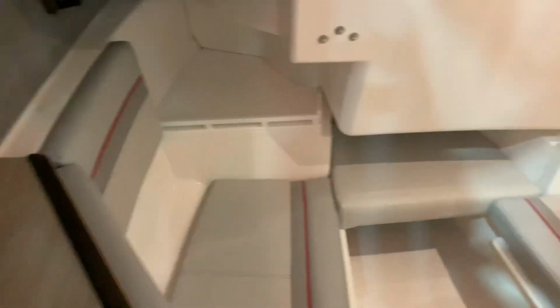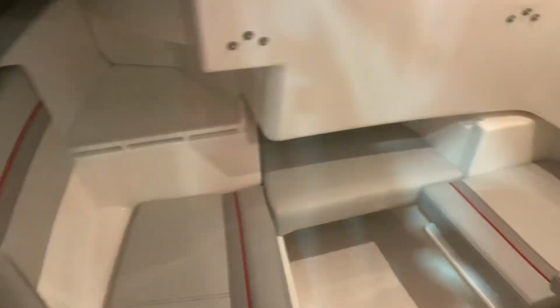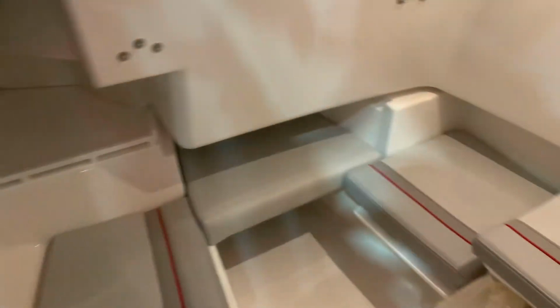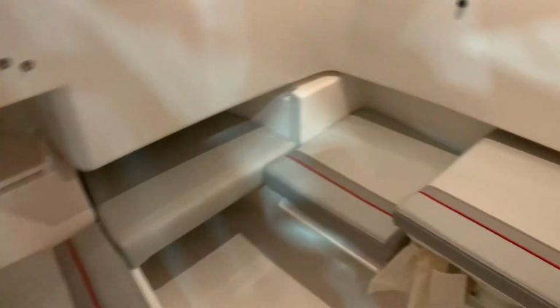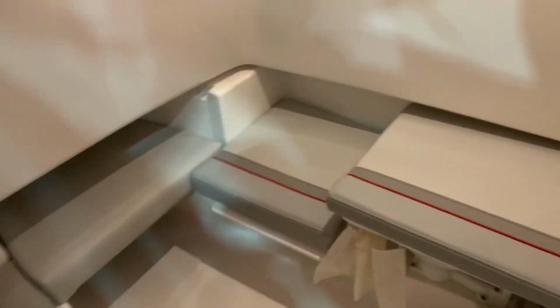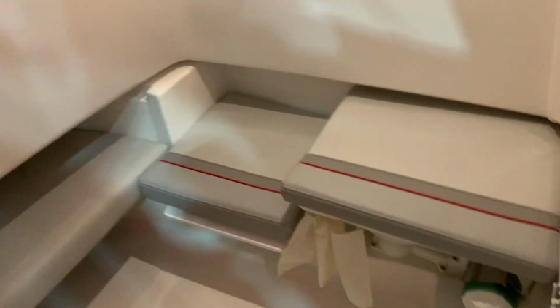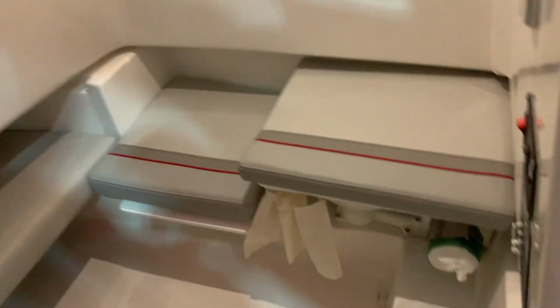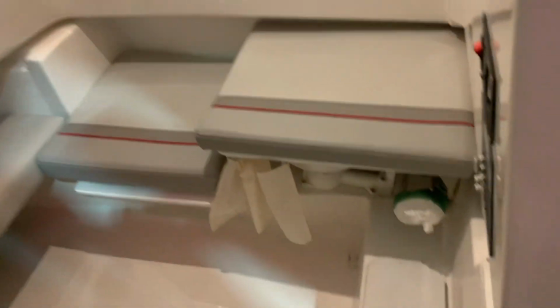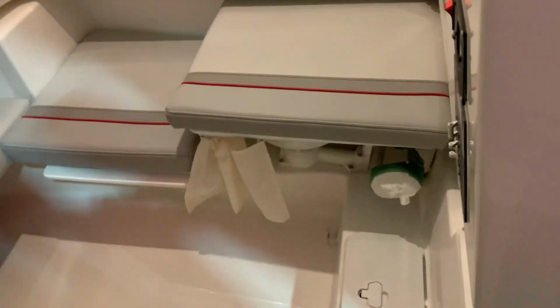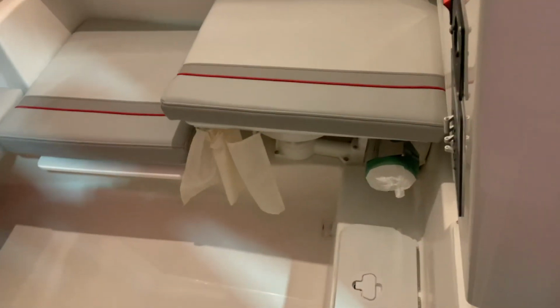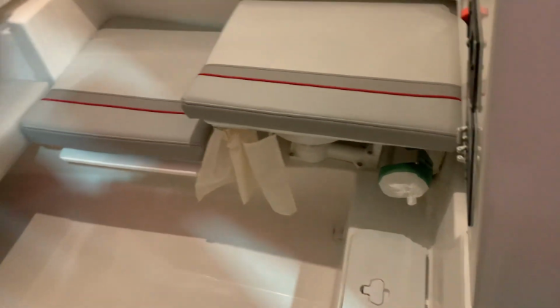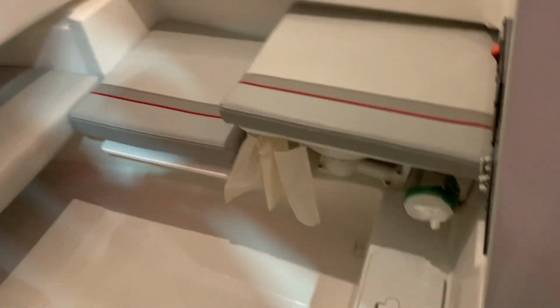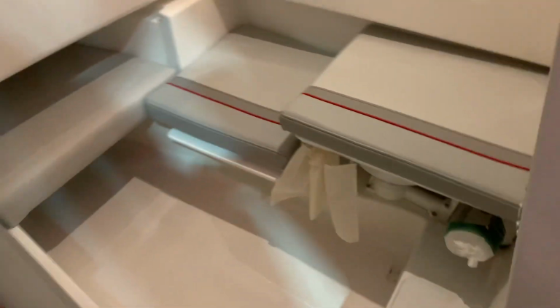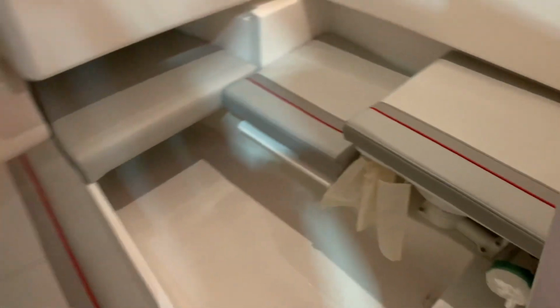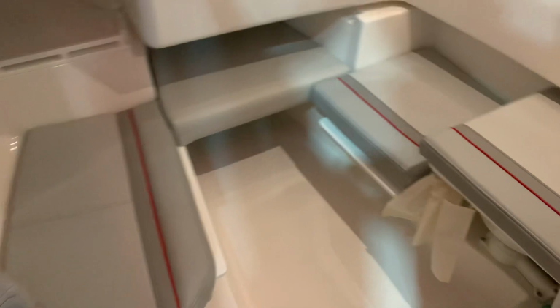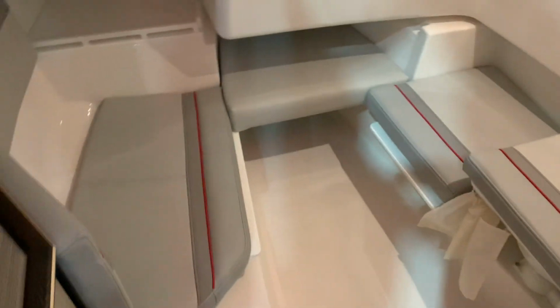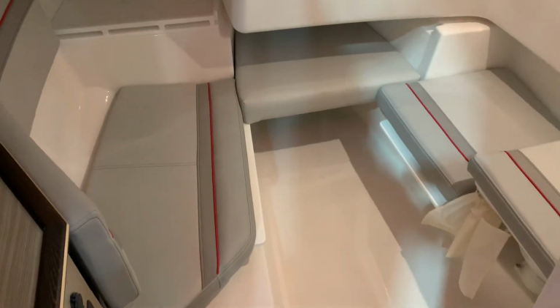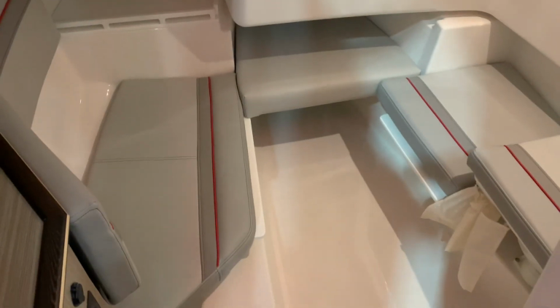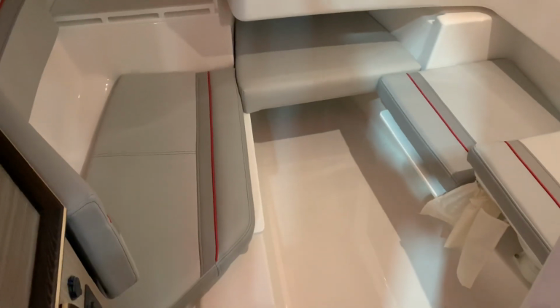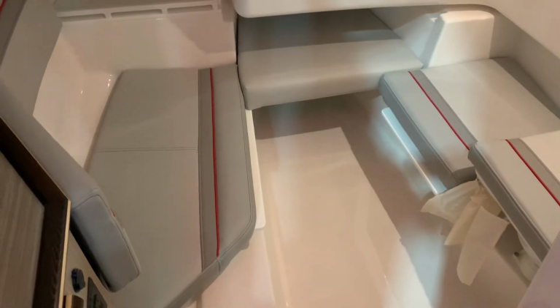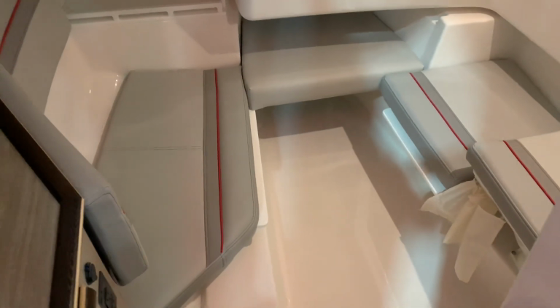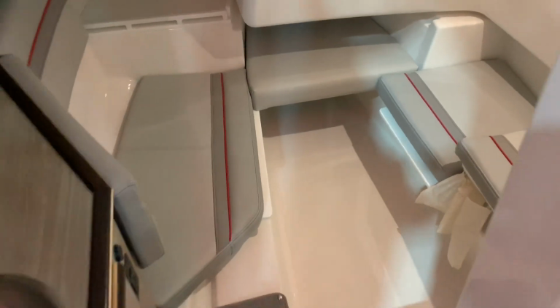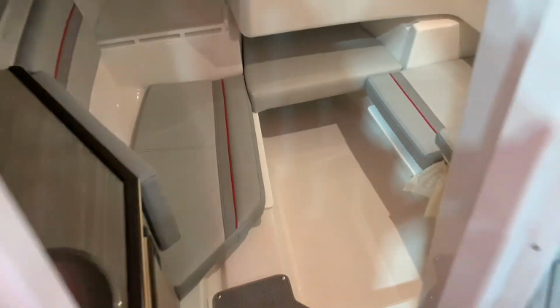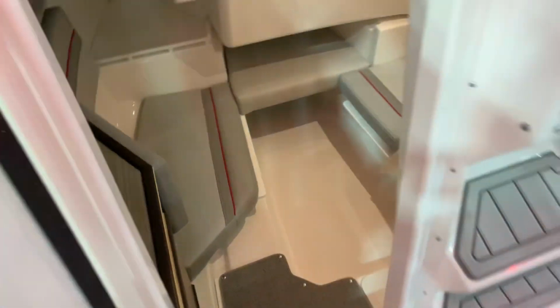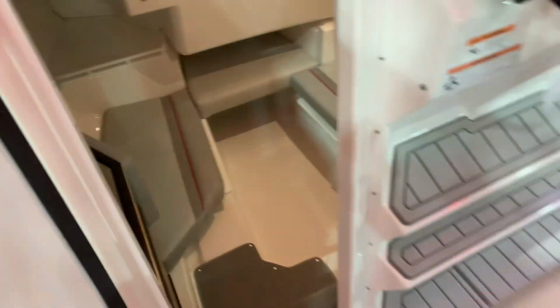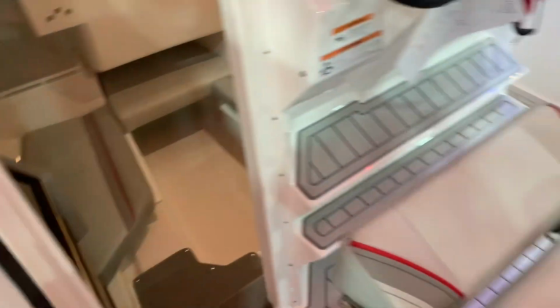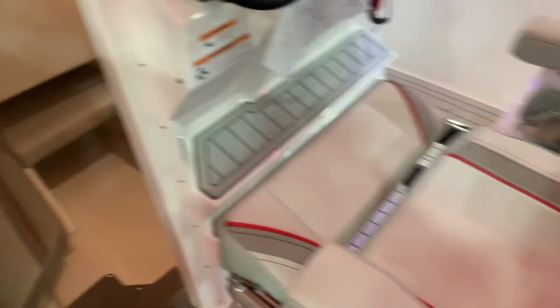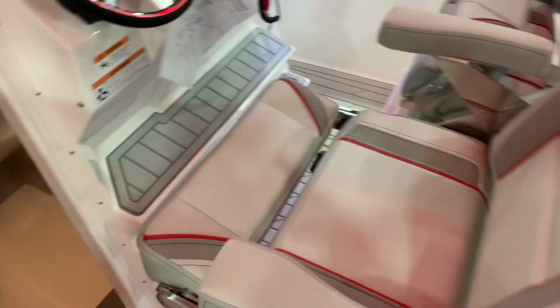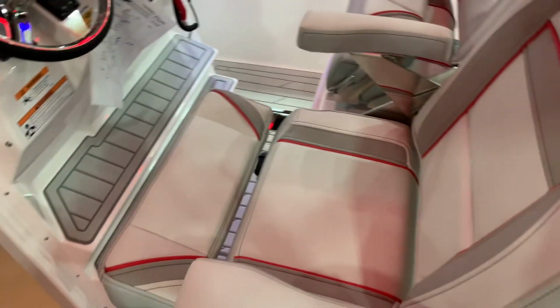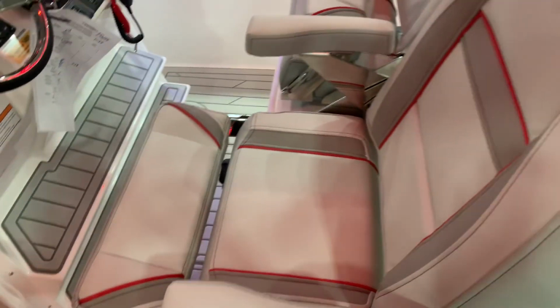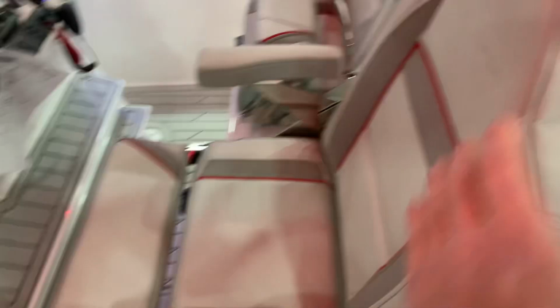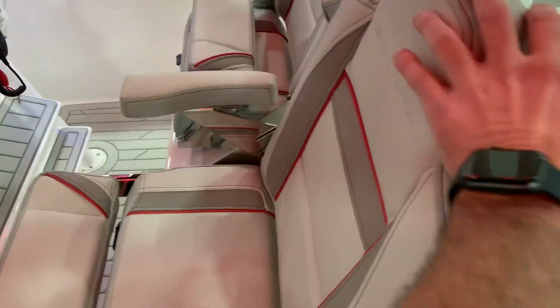Nice little cabin hideaway, toilet under there. Filler cushion for the middle, and the seats fold away.